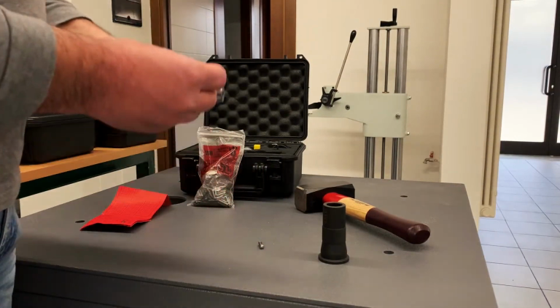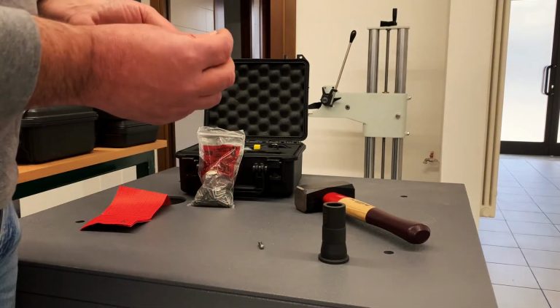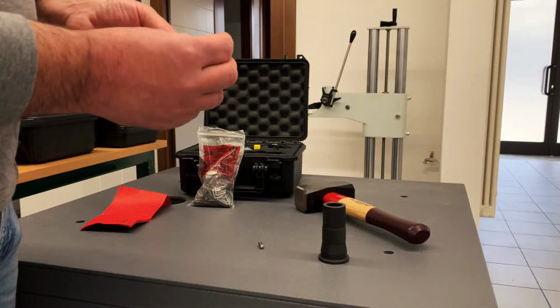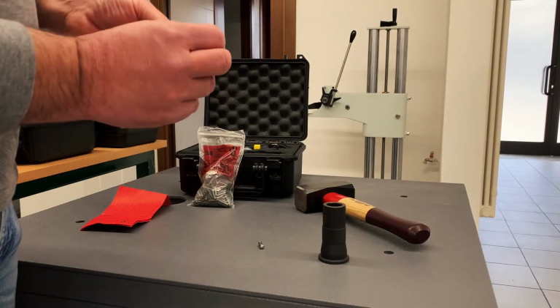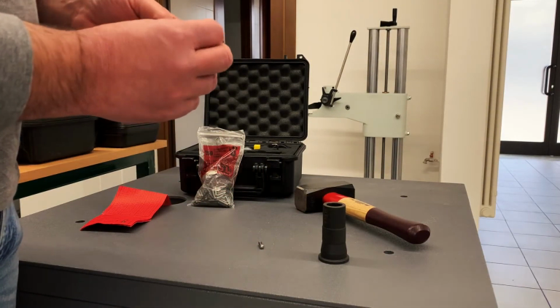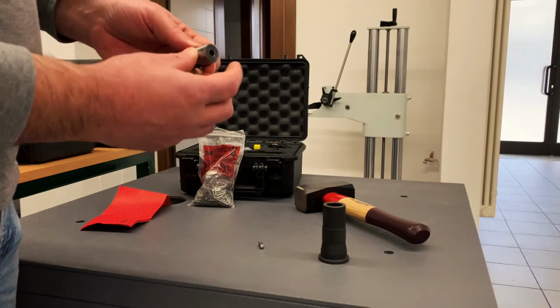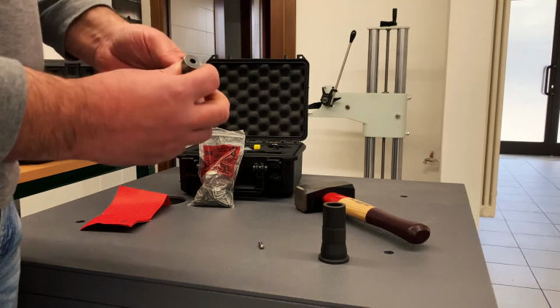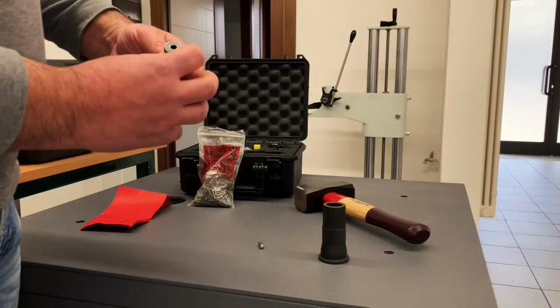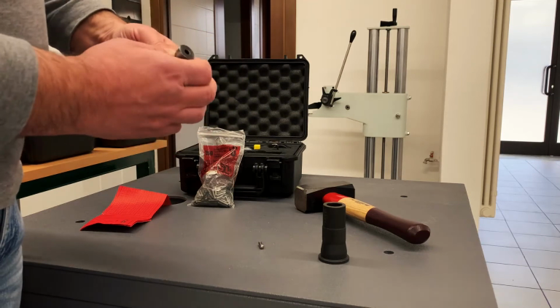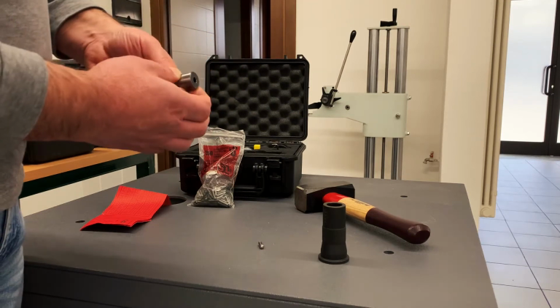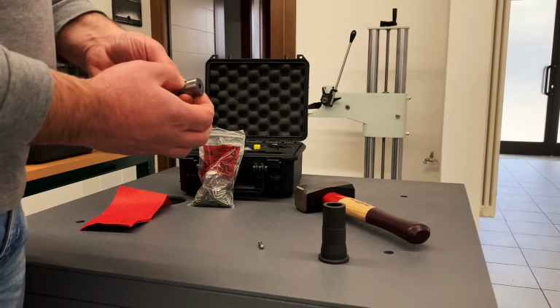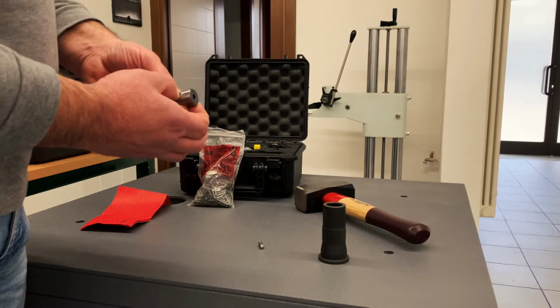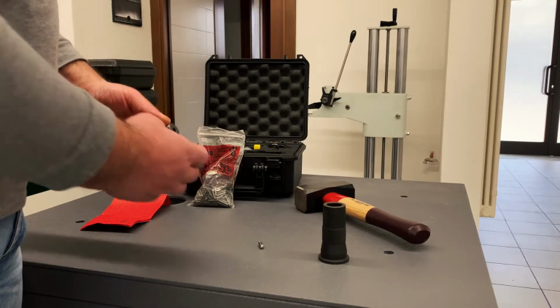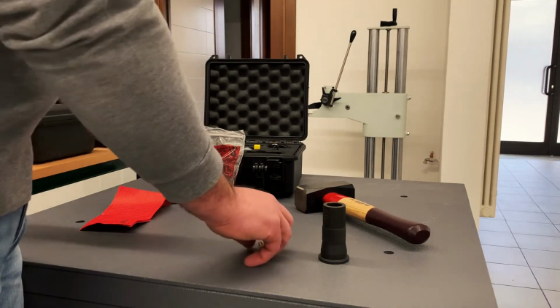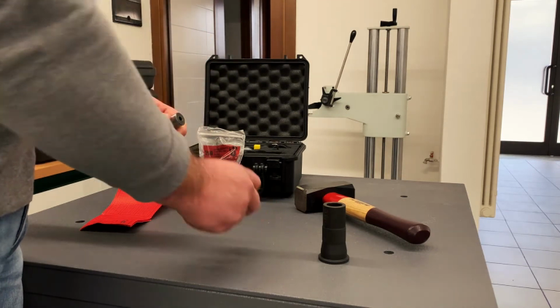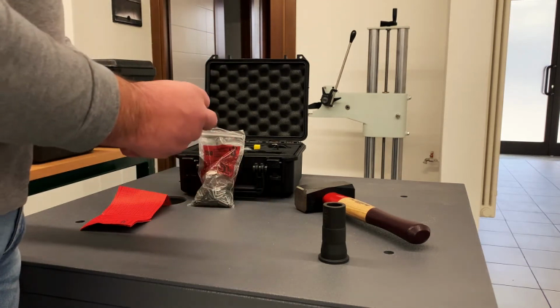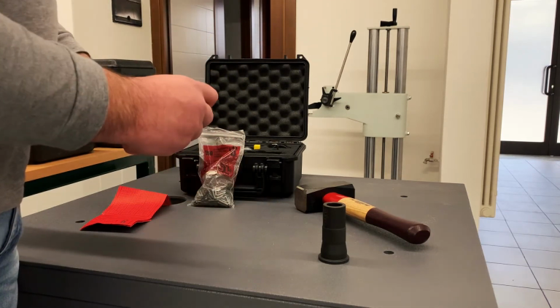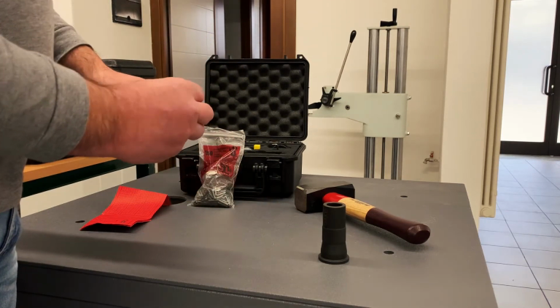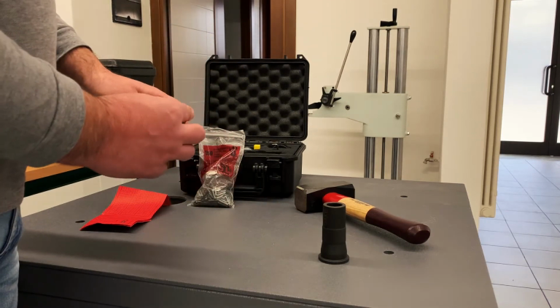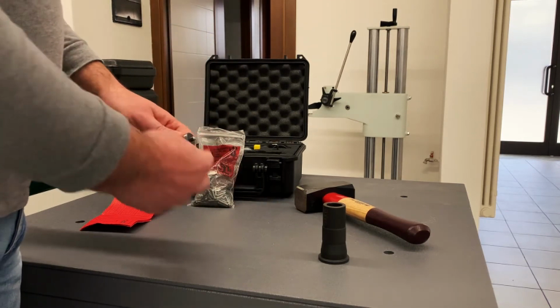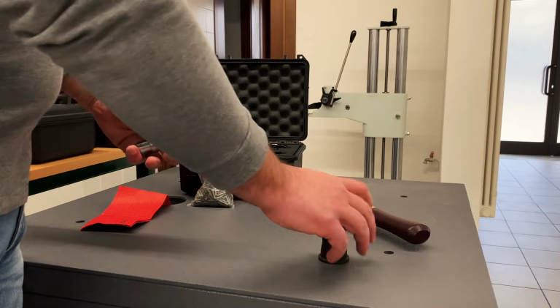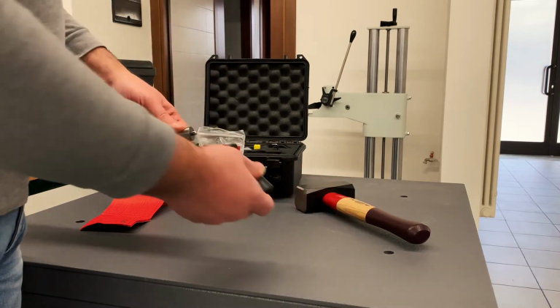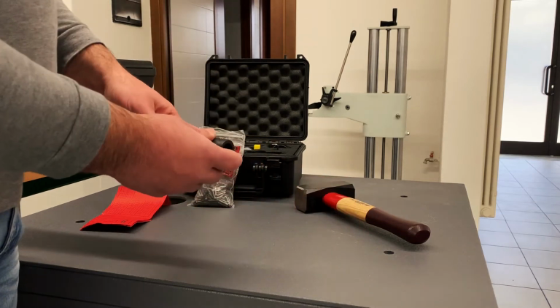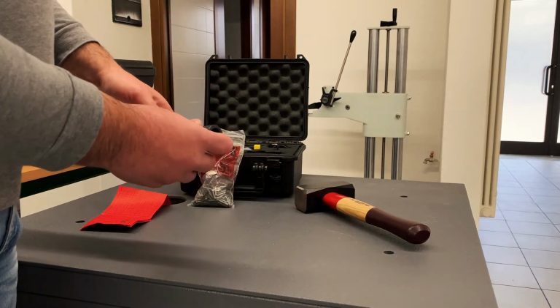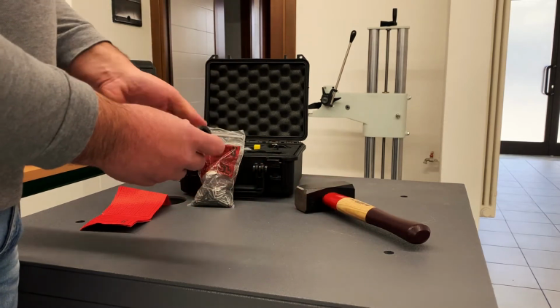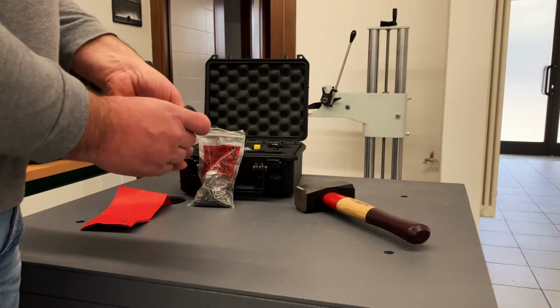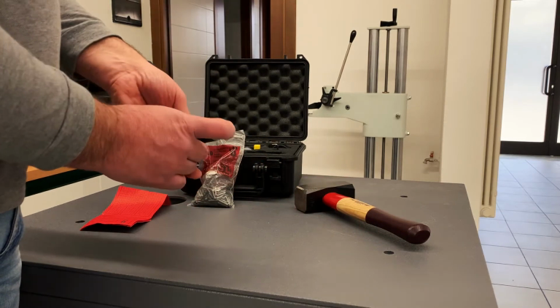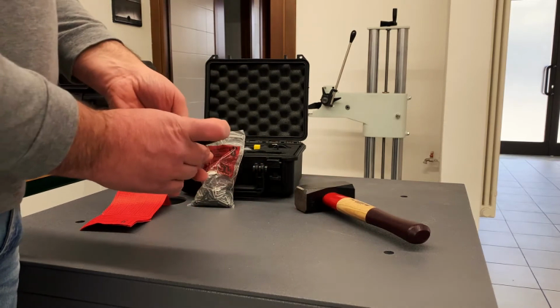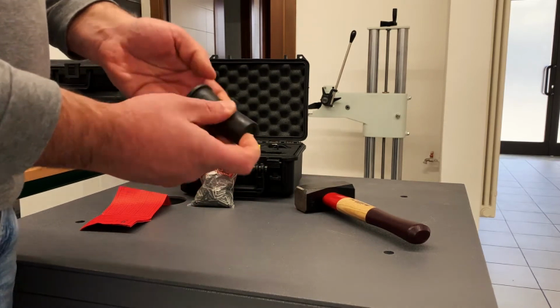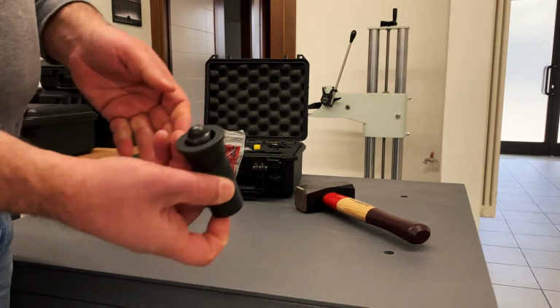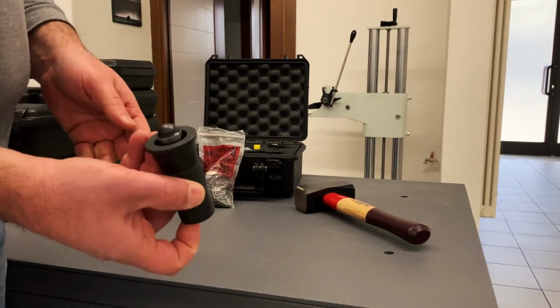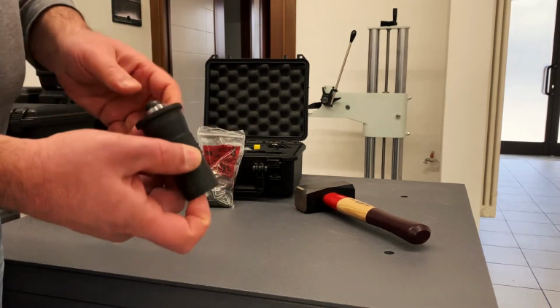SDE is the standard for the economical measurement of Brinell hardness. It can be used on the entire Brinell range, HB100 to HB700.